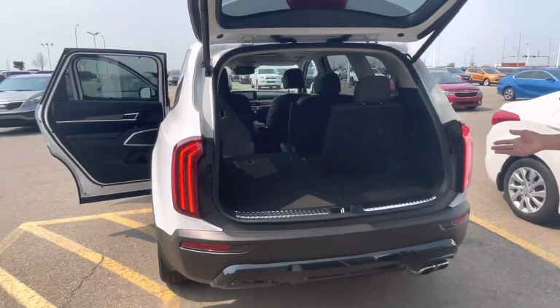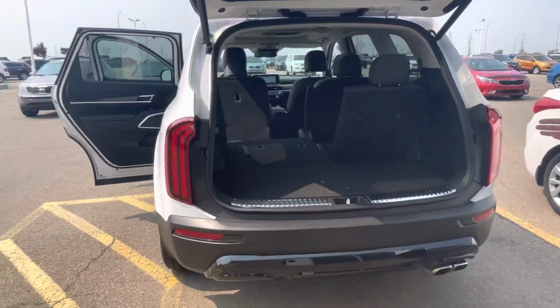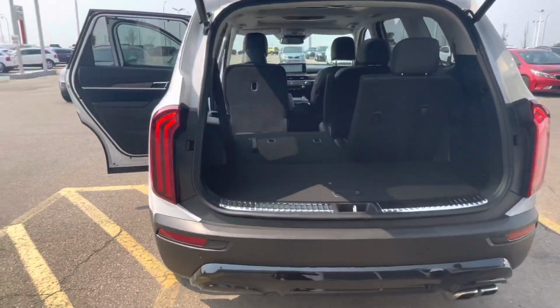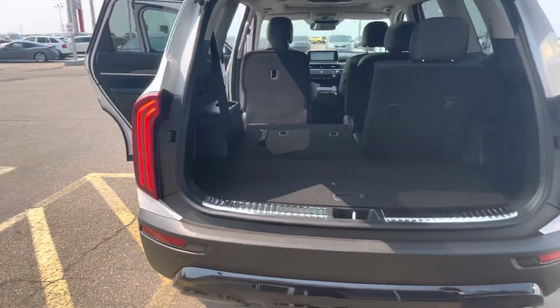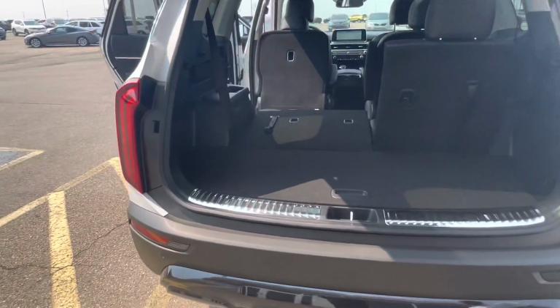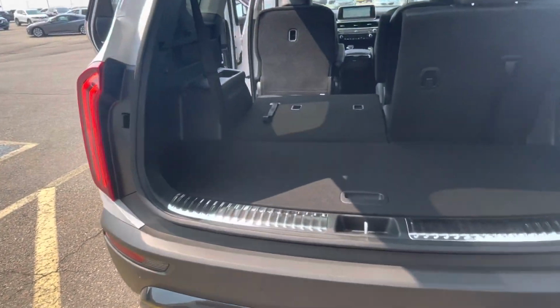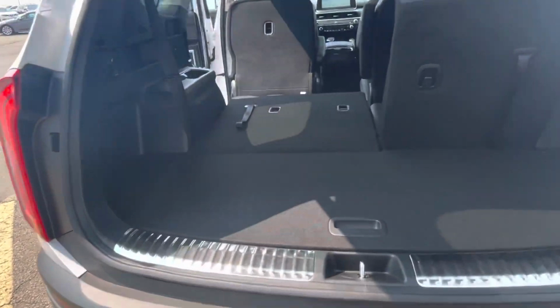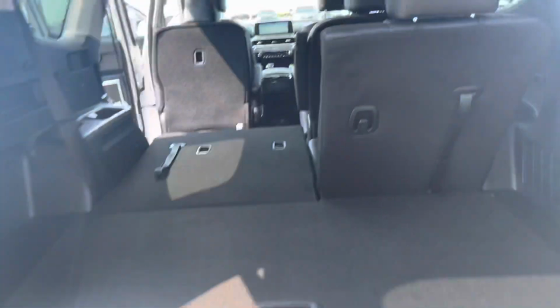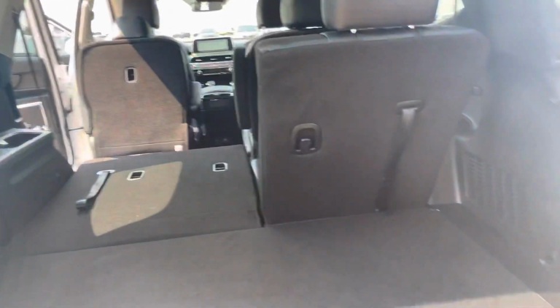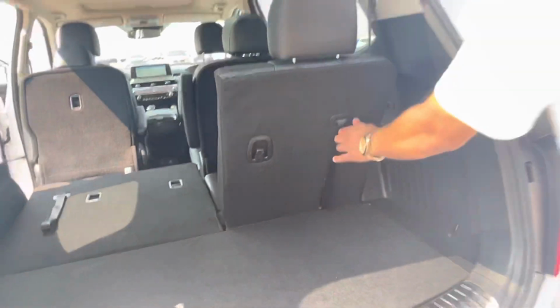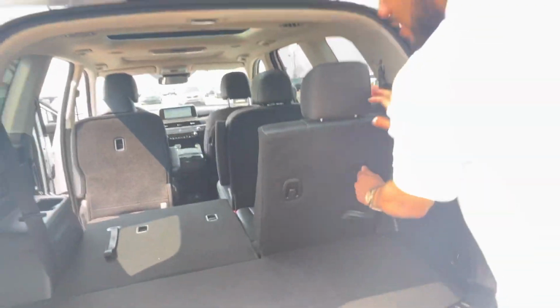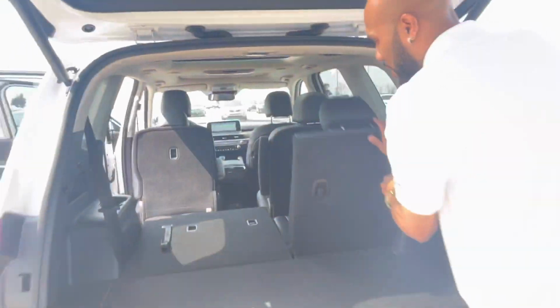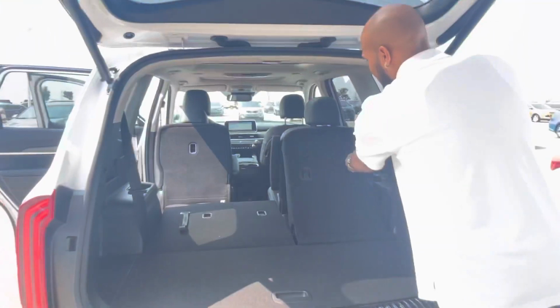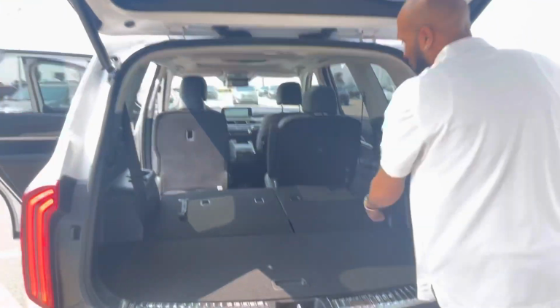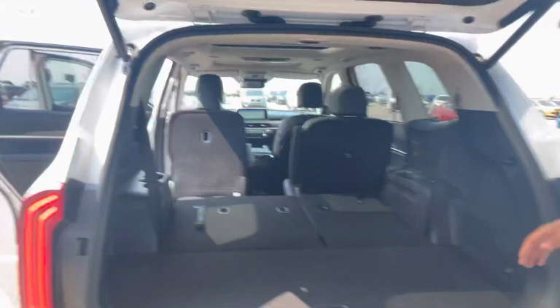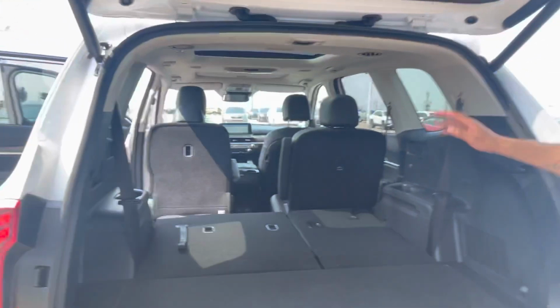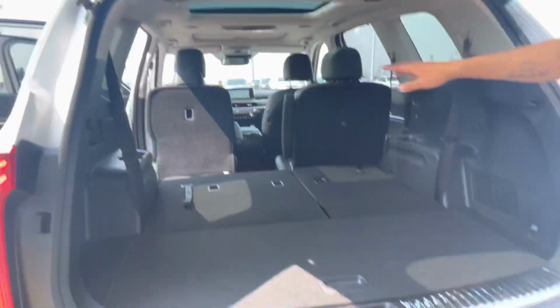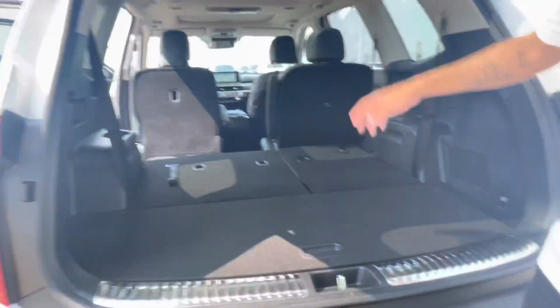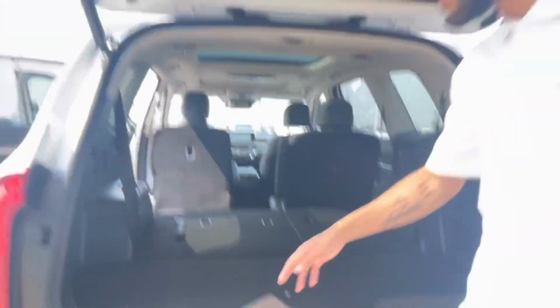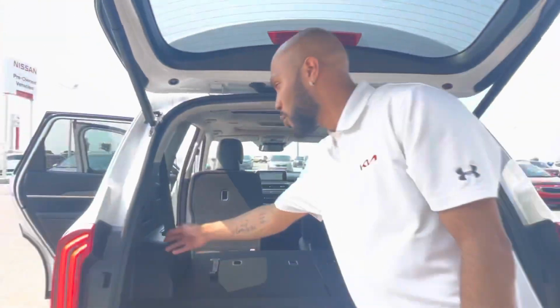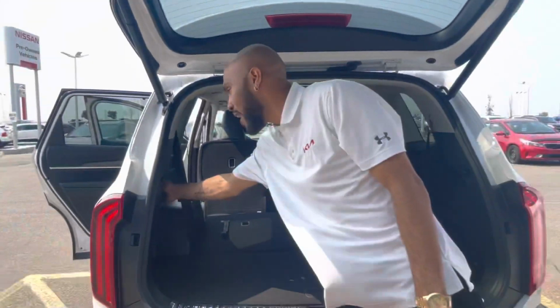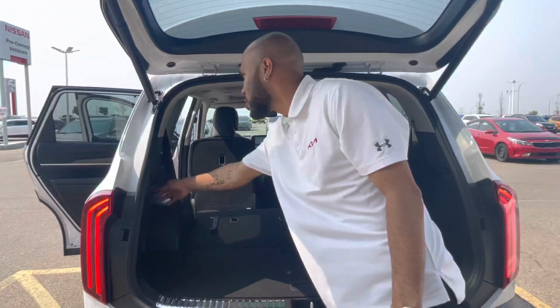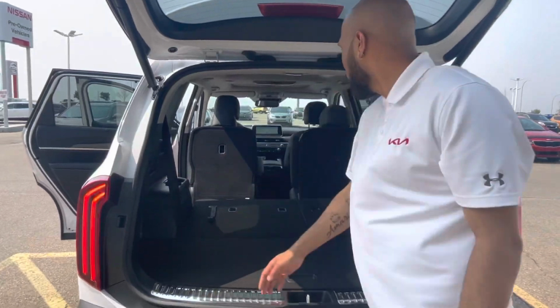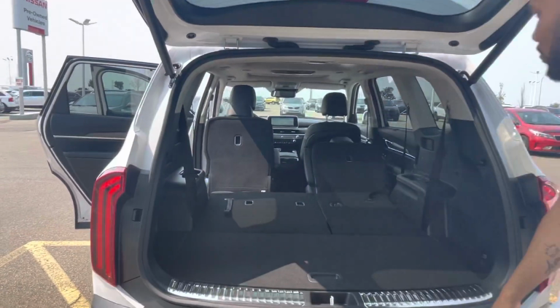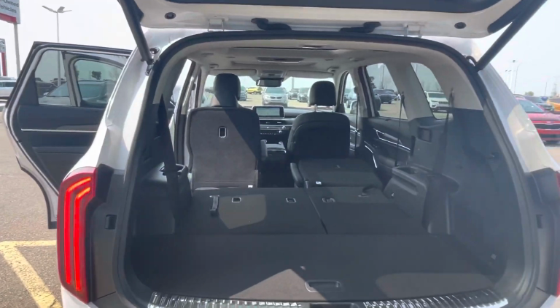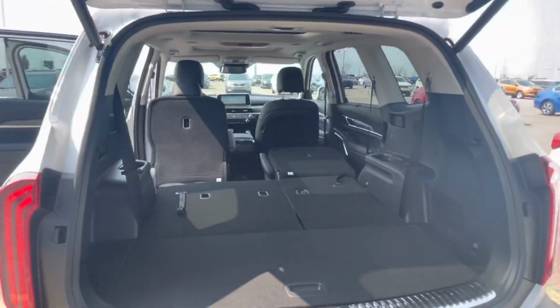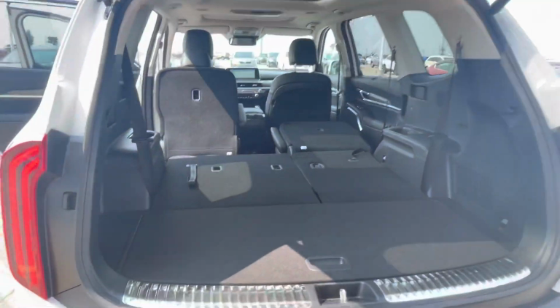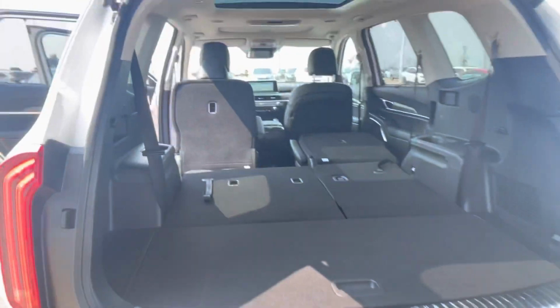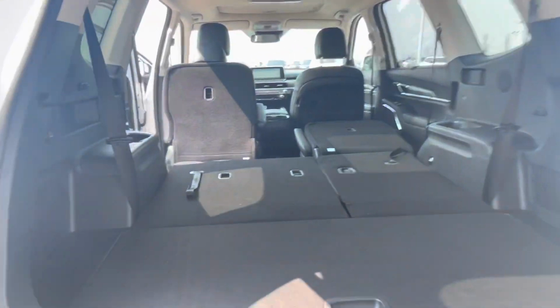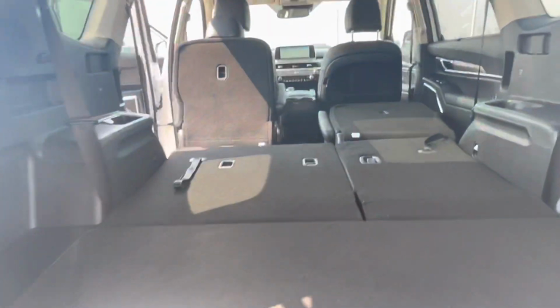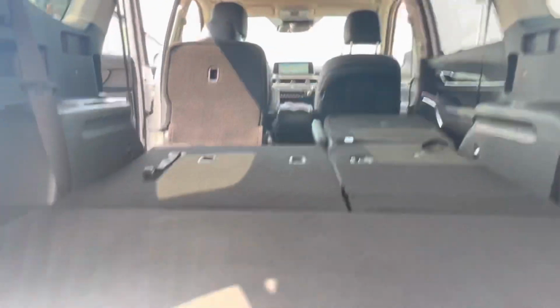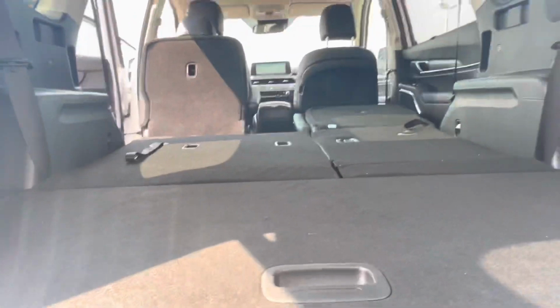Taking a look back here, you do have a ton of space. Easy to put this seat down, and if you ever need to put the second row seat down, you can do it back here as well. With these seats folded down, you have a ton of room.